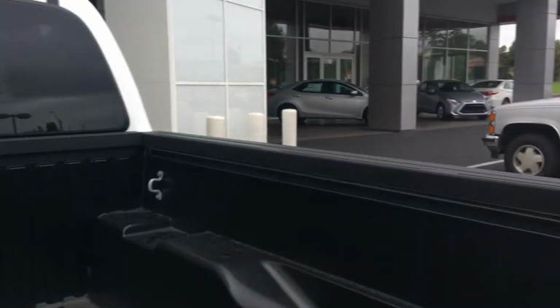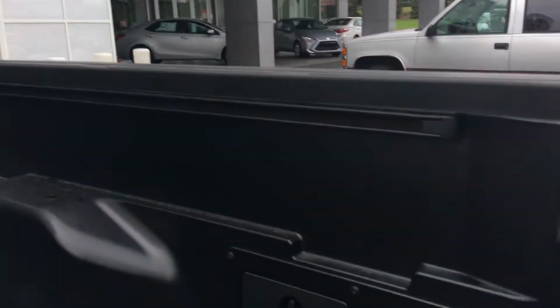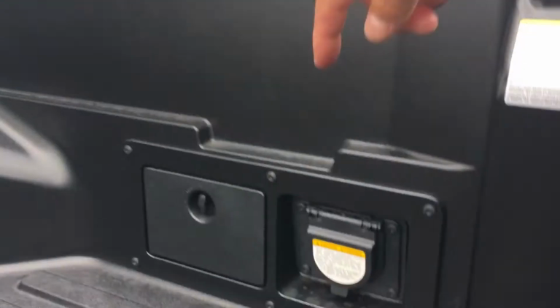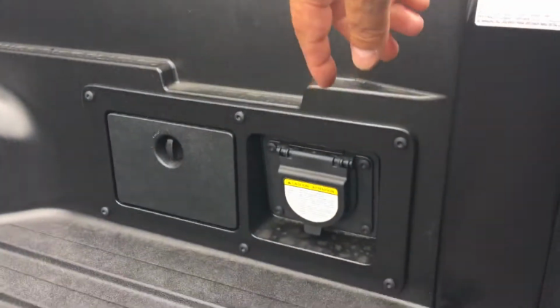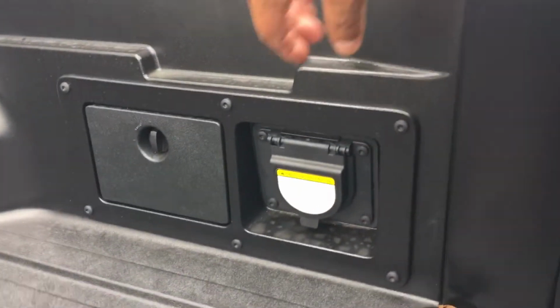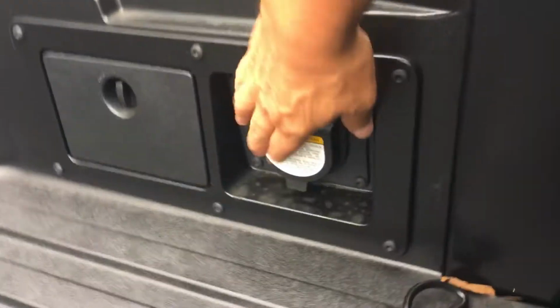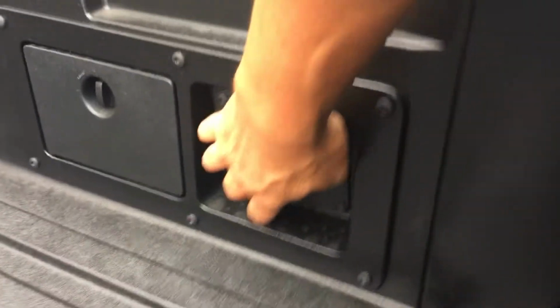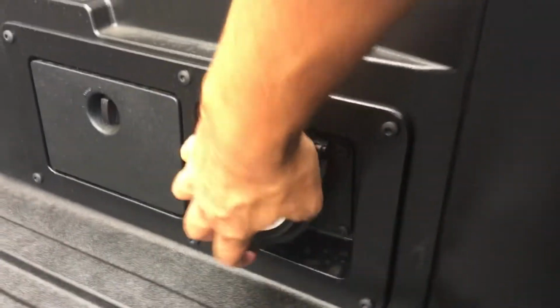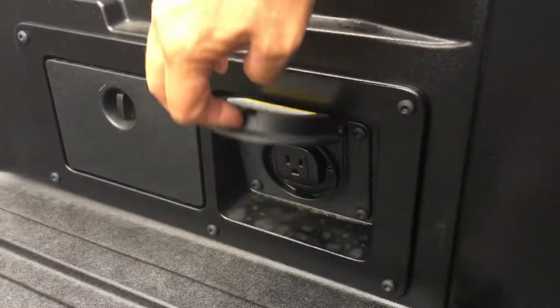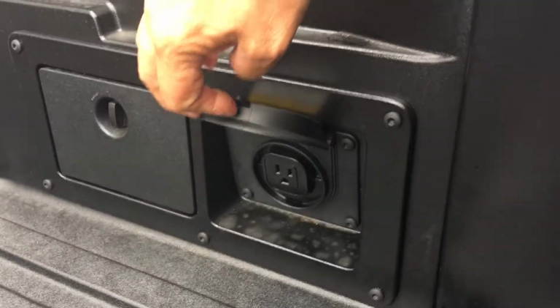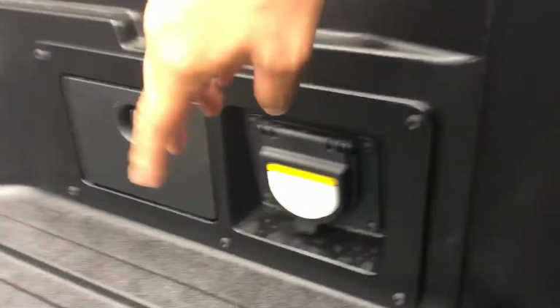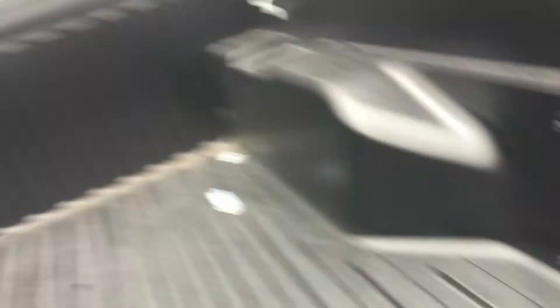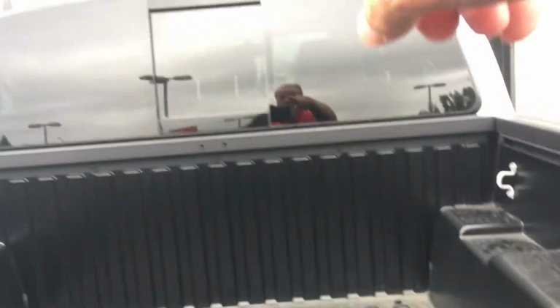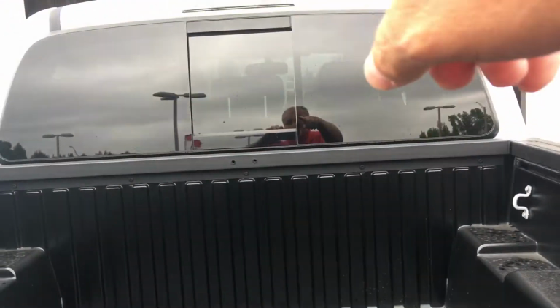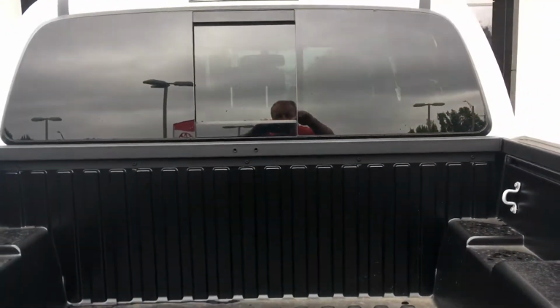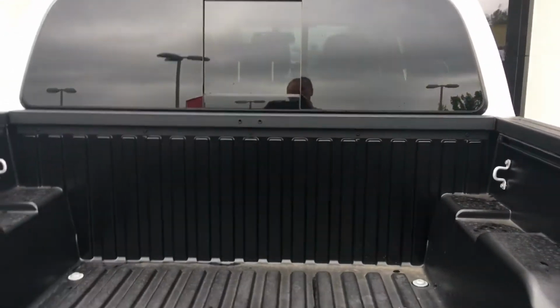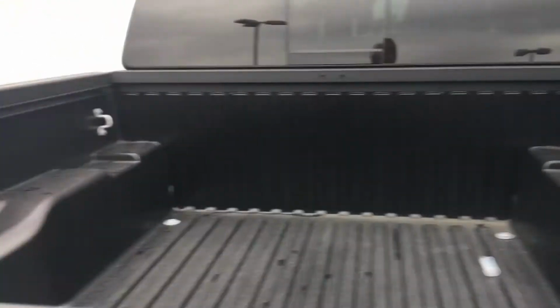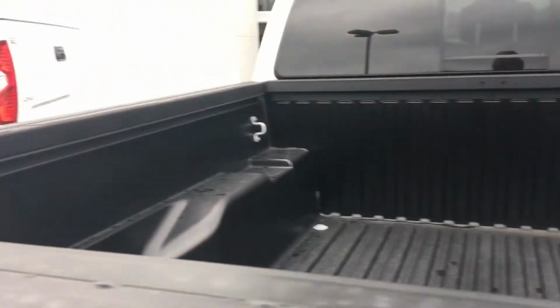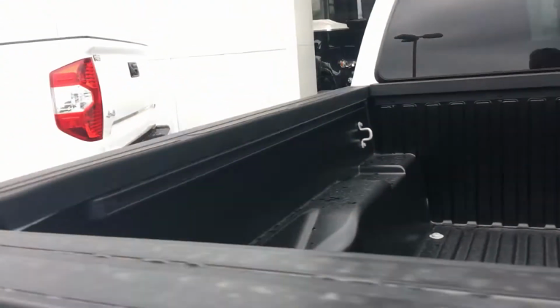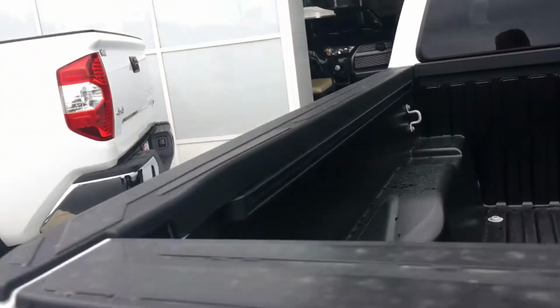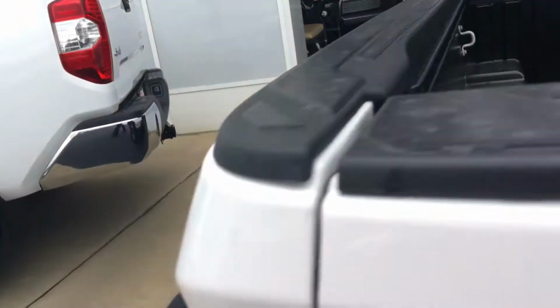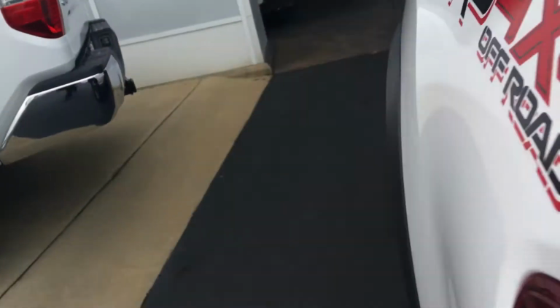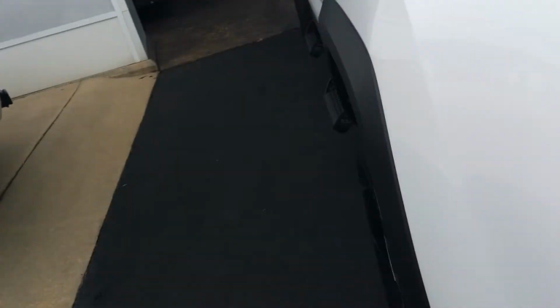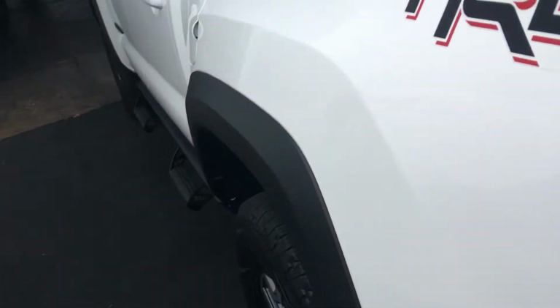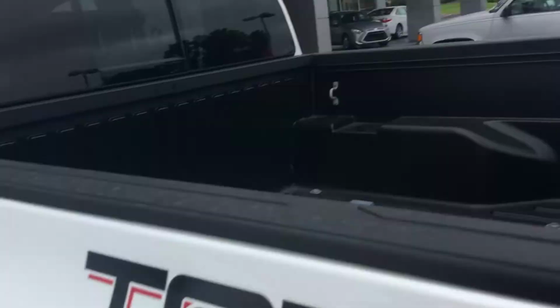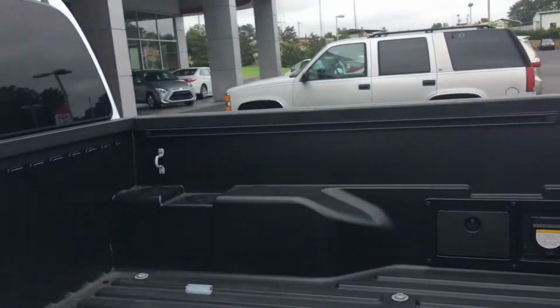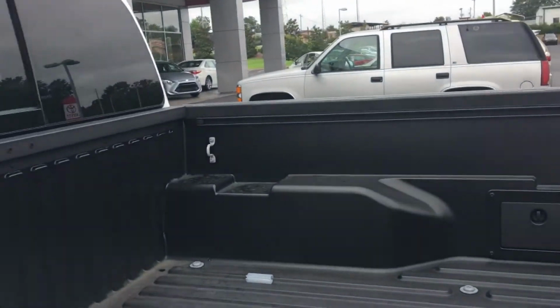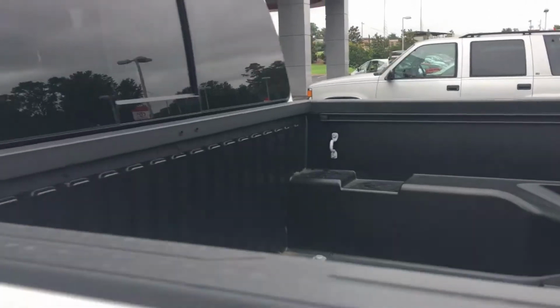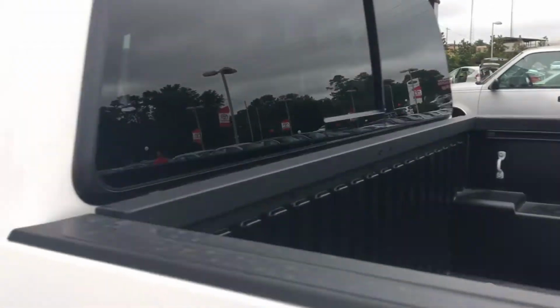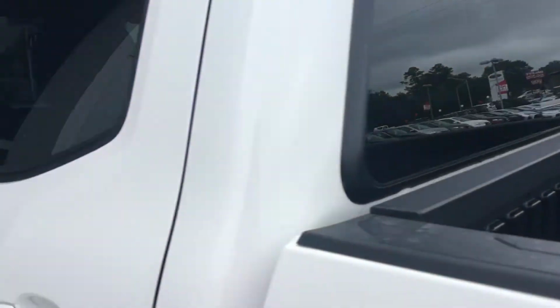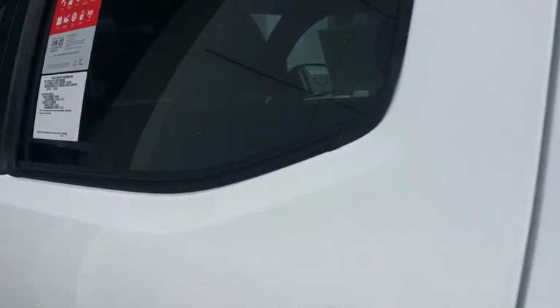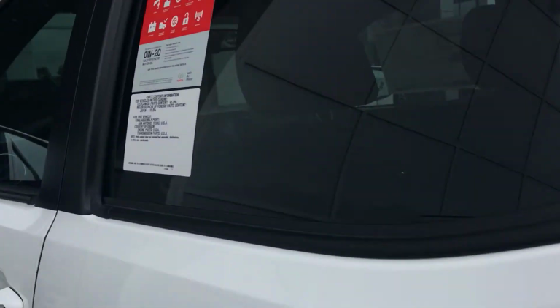This one even has a 110-volt power port in the back. It also has a power sliding rear glass and the rail system where you can add tie-downs and accessories.